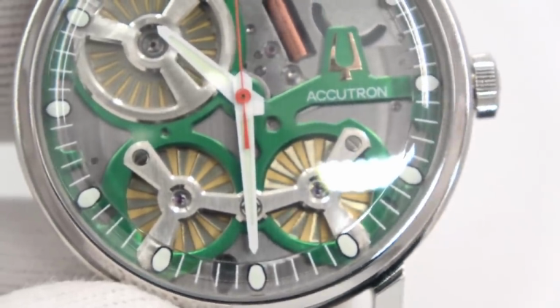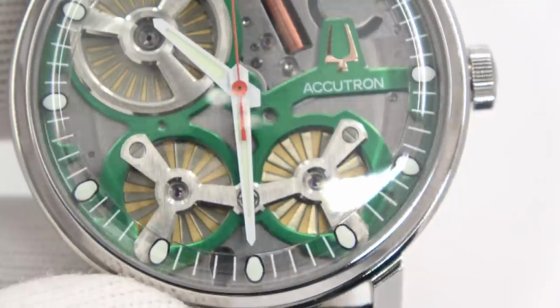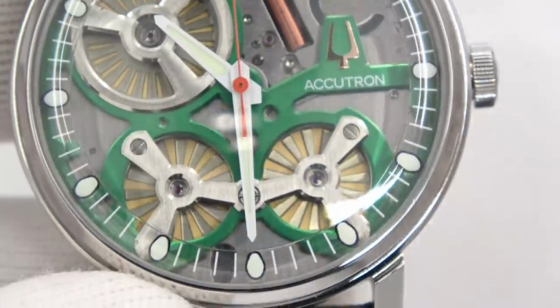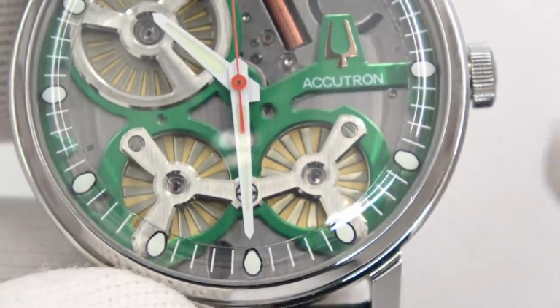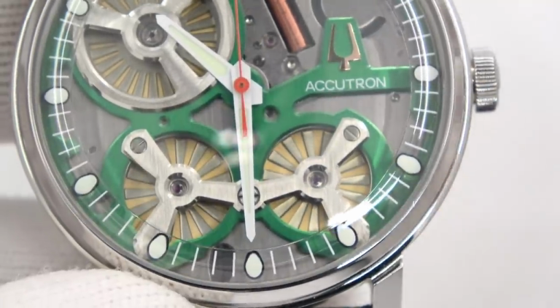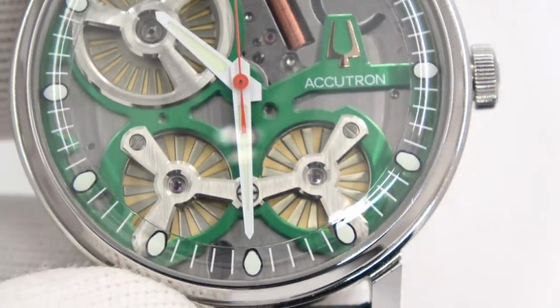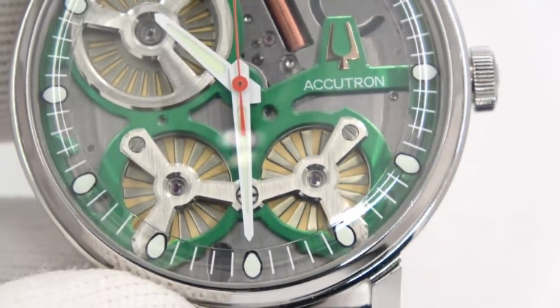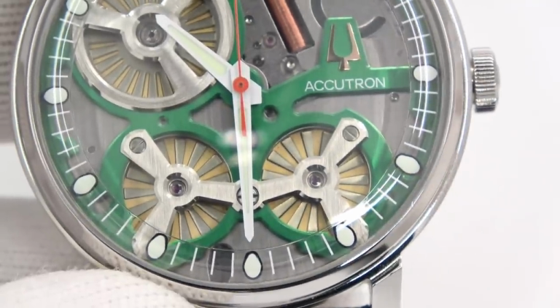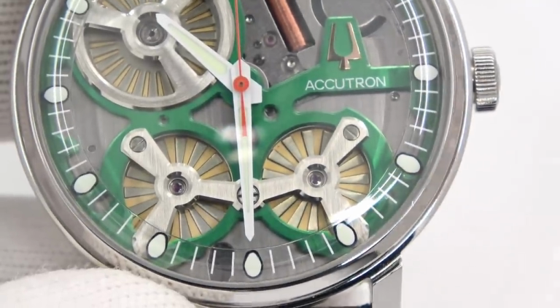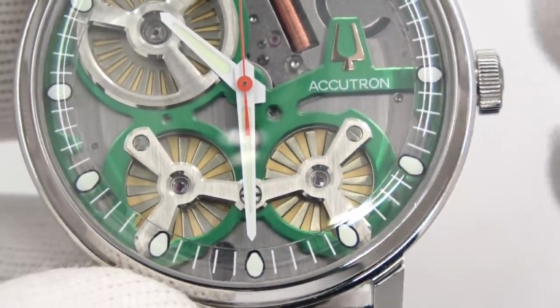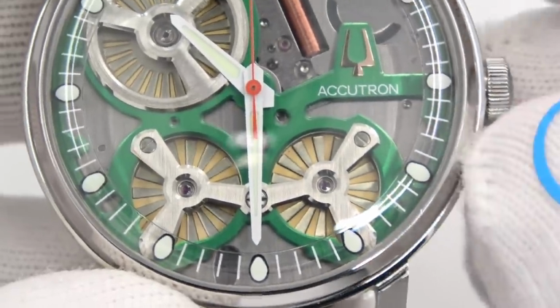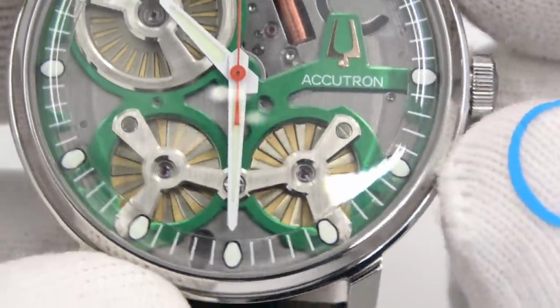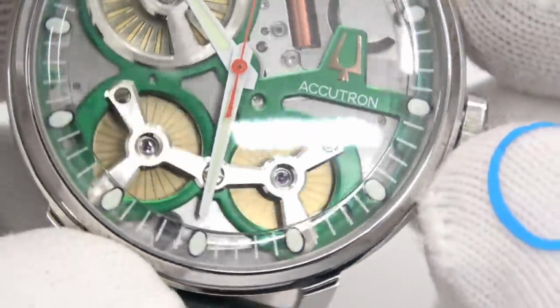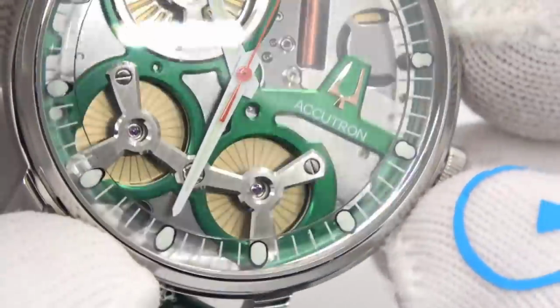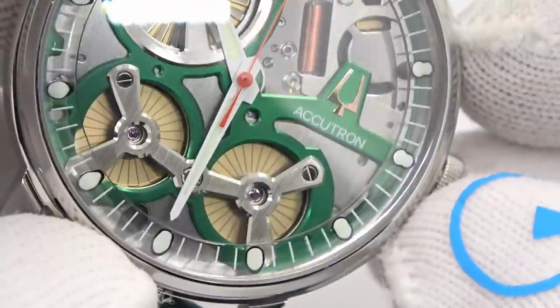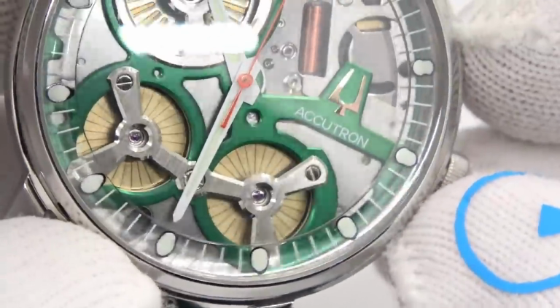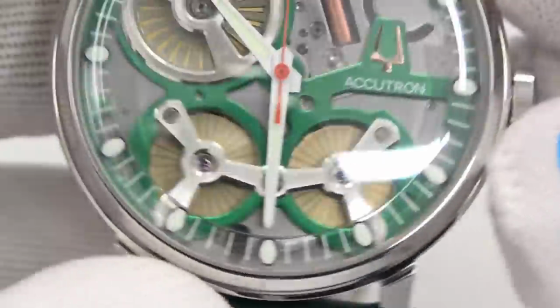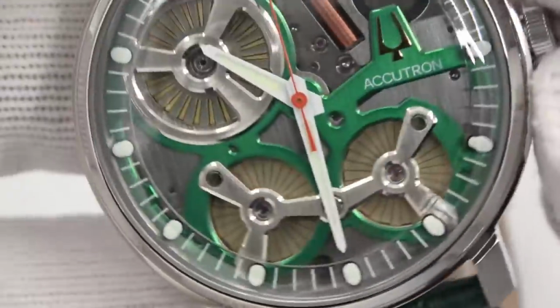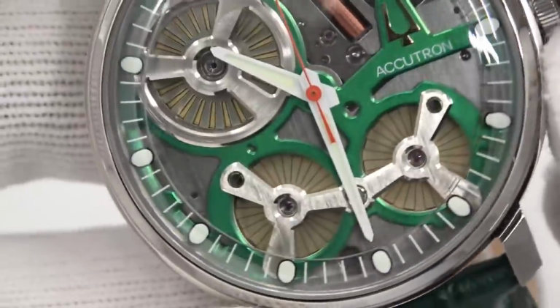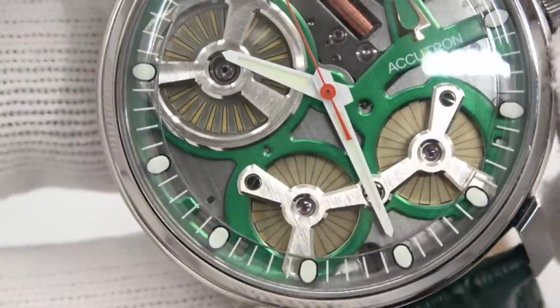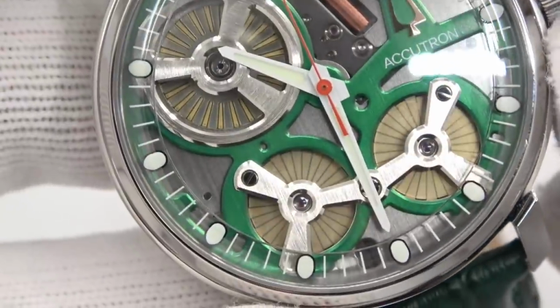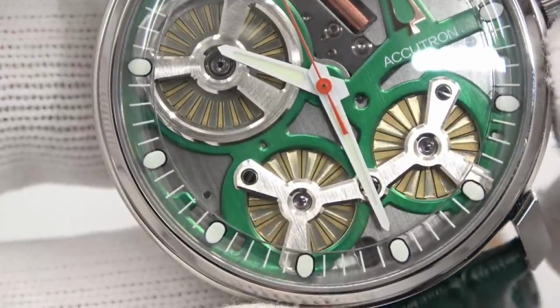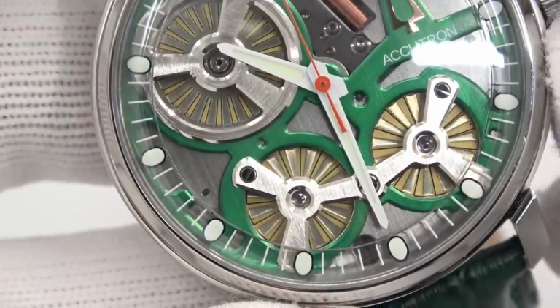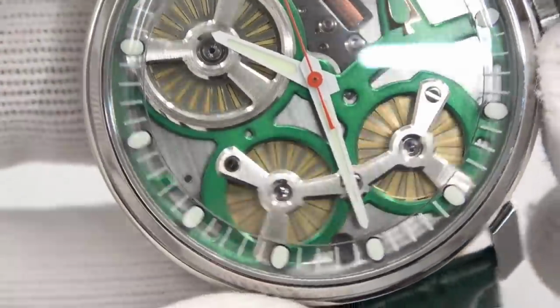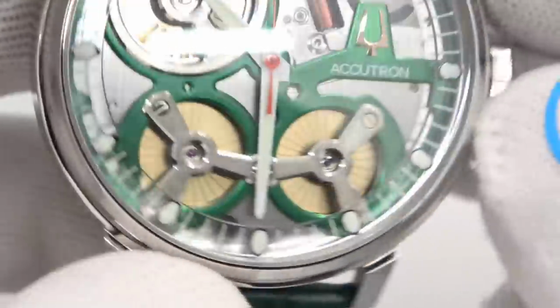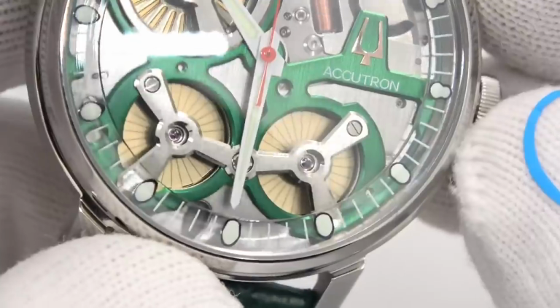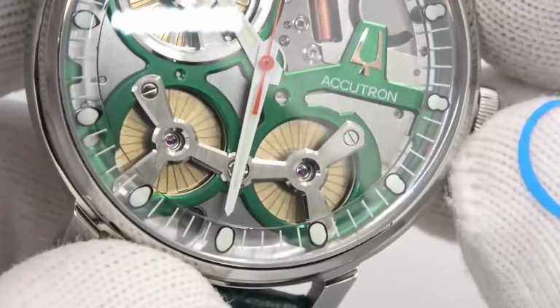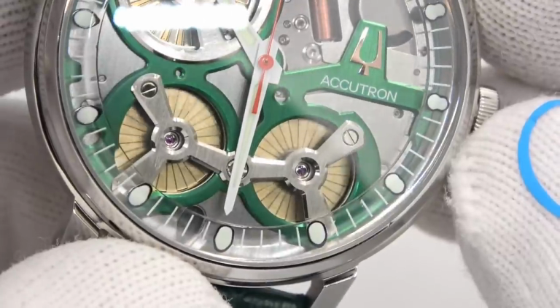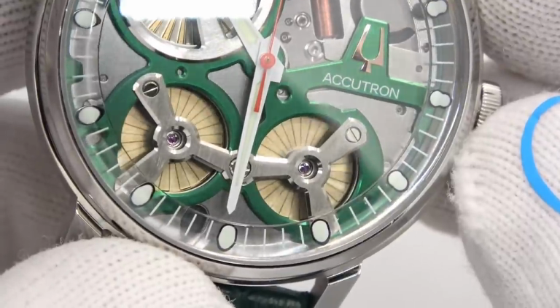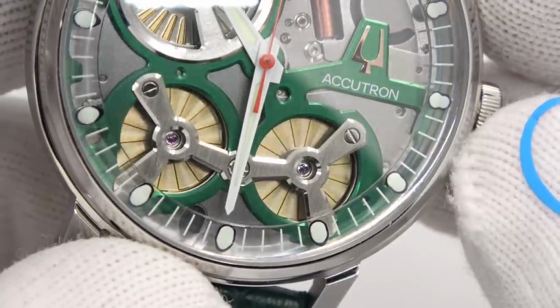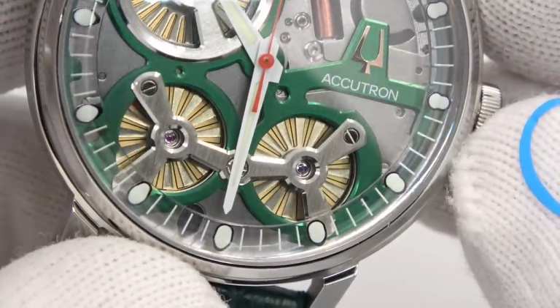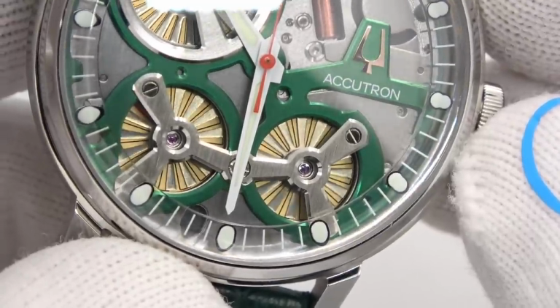Unfortunately when it came out, the pandemic hit, so I would say it's taken a back seat in a lot of ways — but it is a really cool watch.